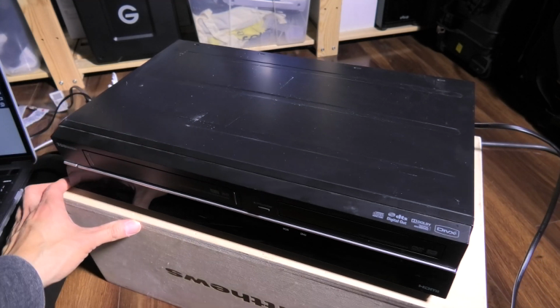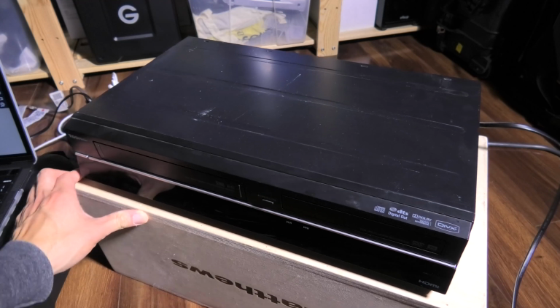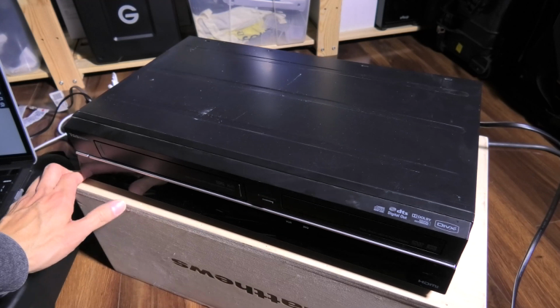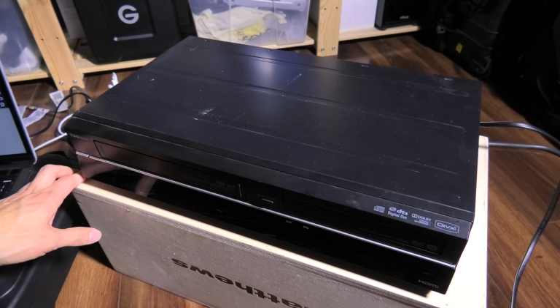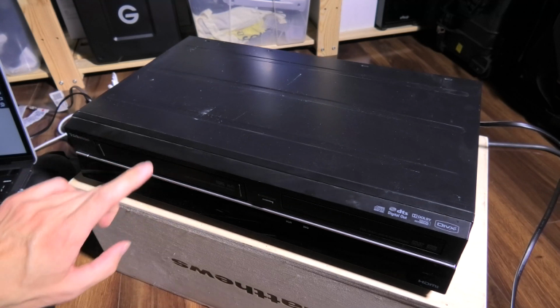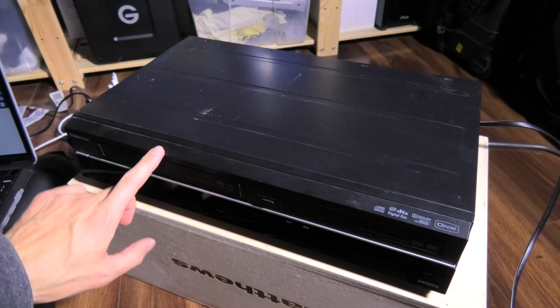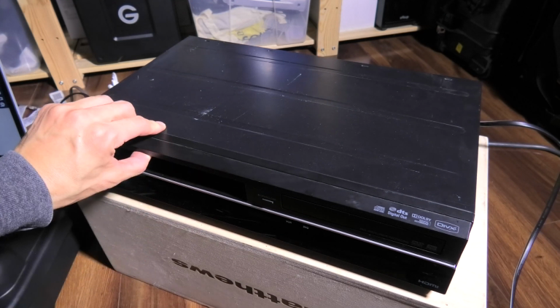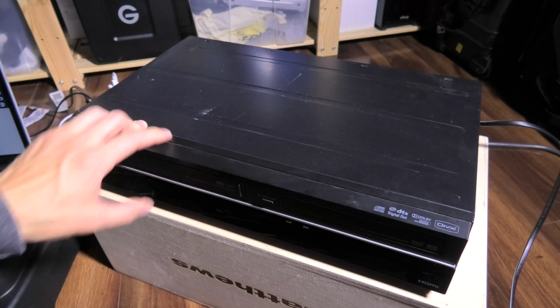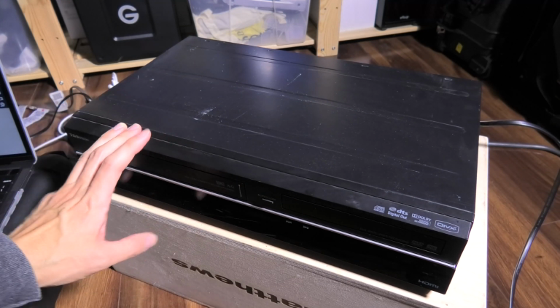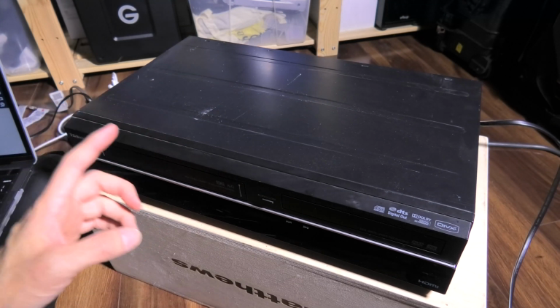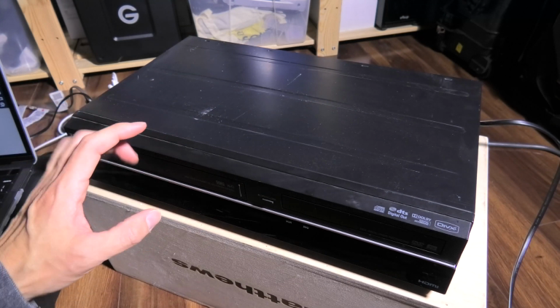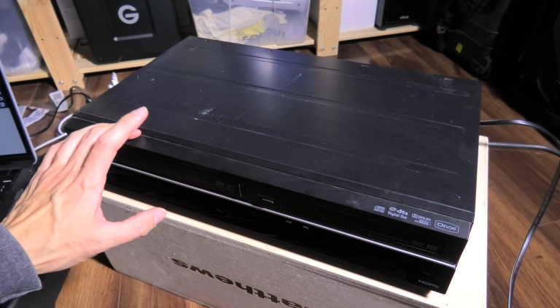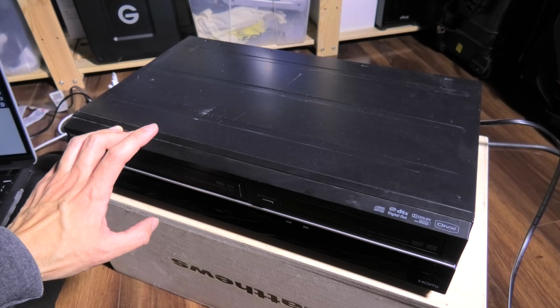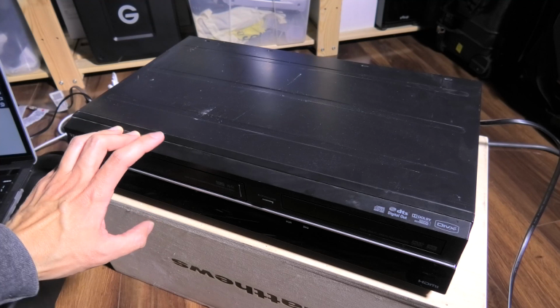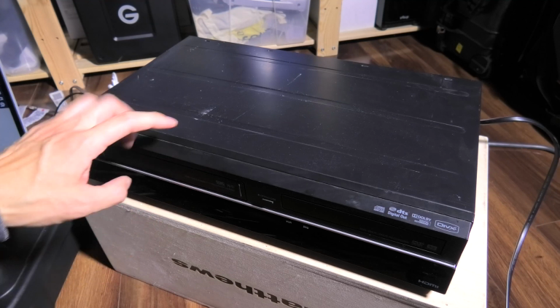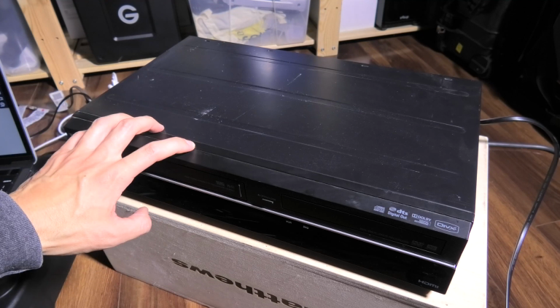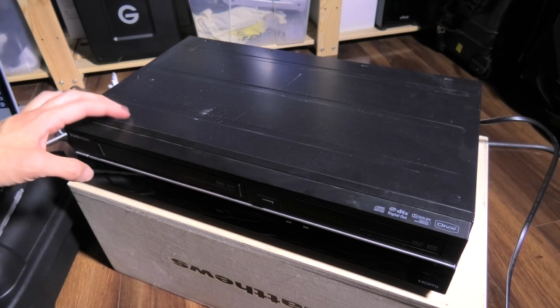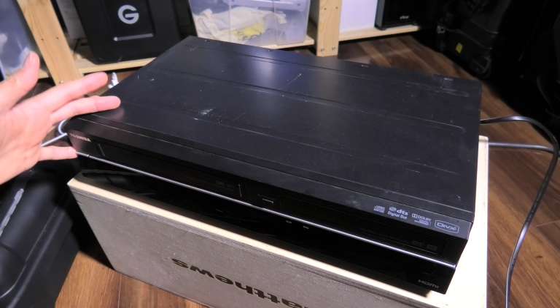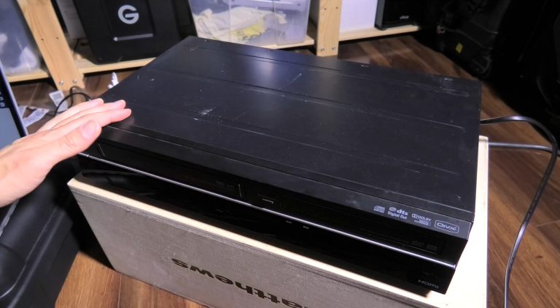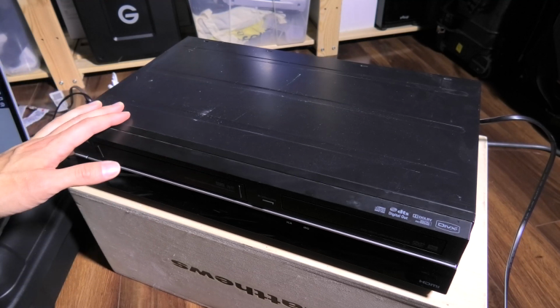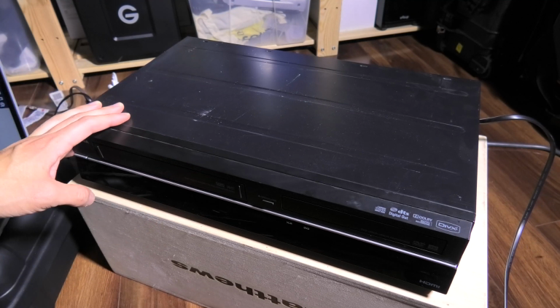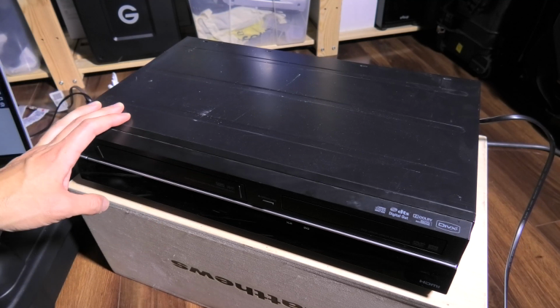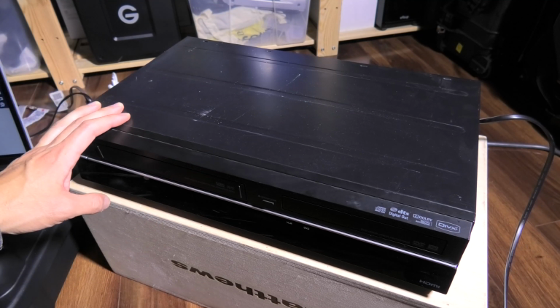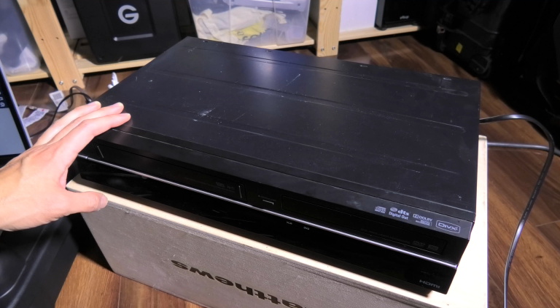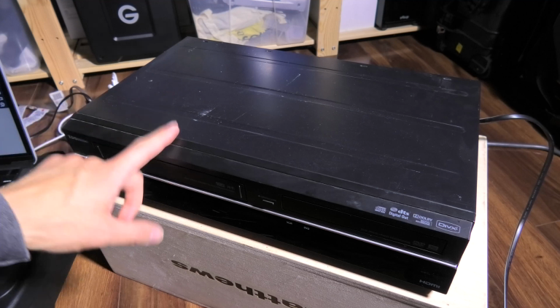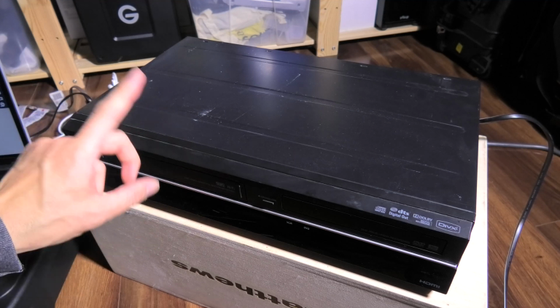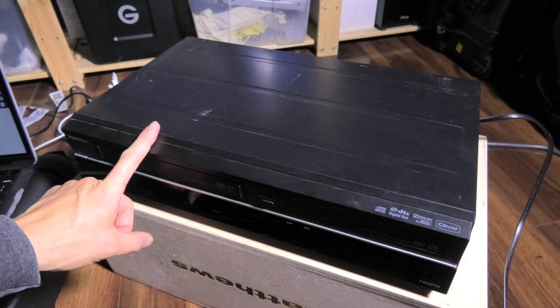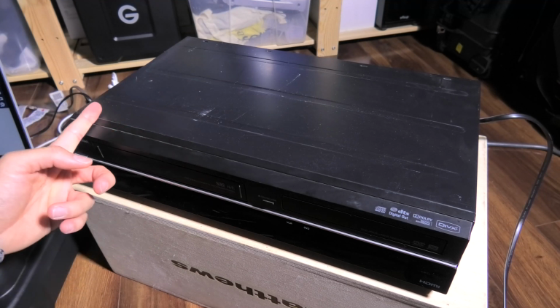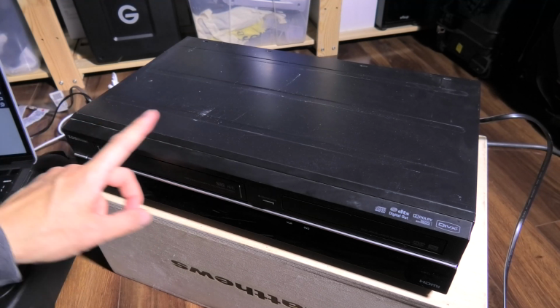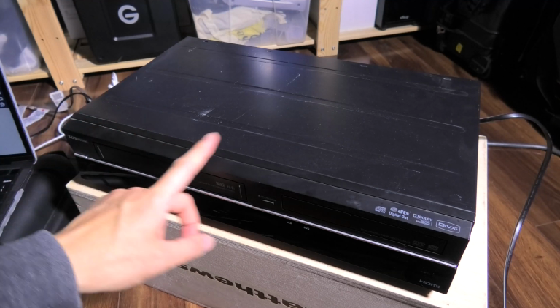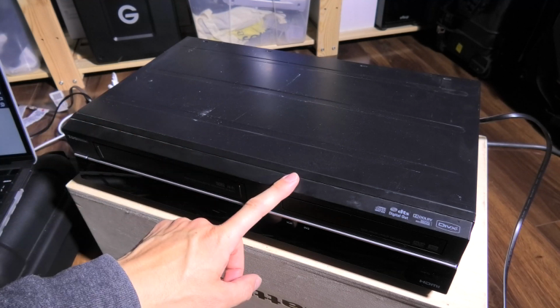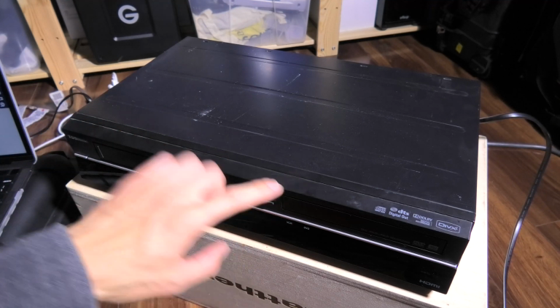I'm editing in Premiere Pro. I can't show you the actual tapes because they're not mine to share. But I just wanted to go over, since I'm about to do it anyway, the process of how I capture or digitize VHS analog and DVDs.